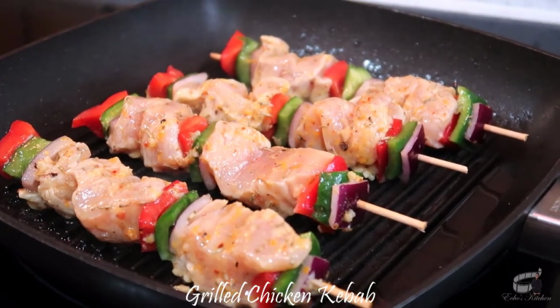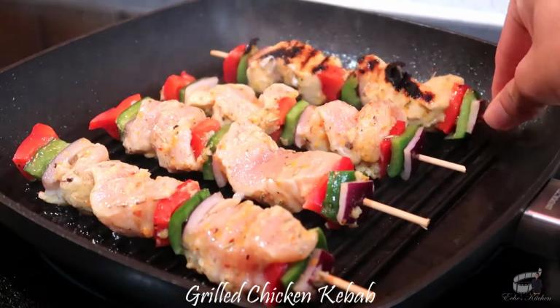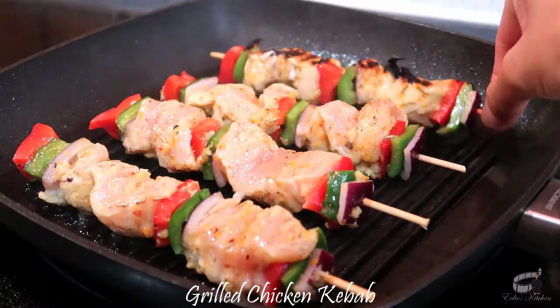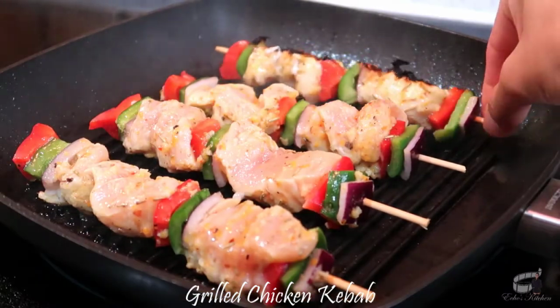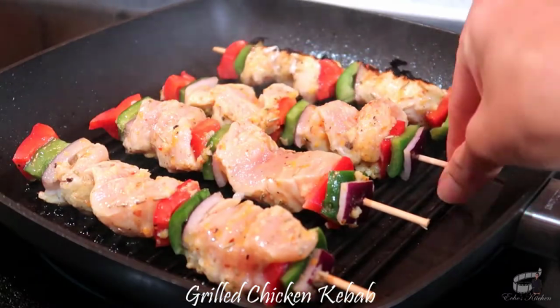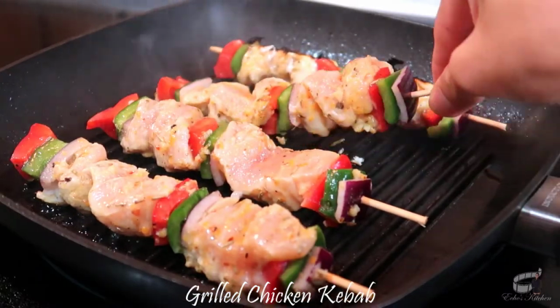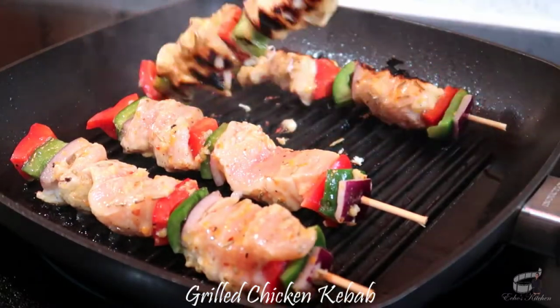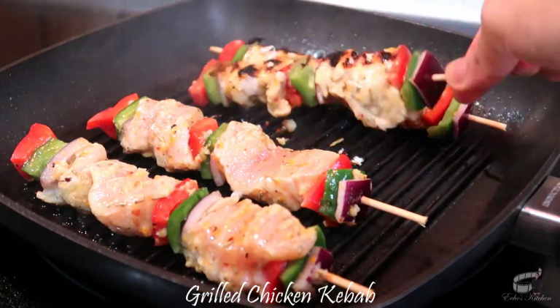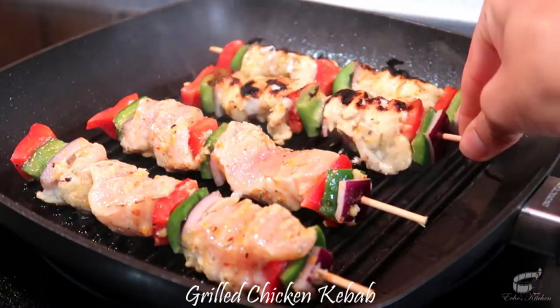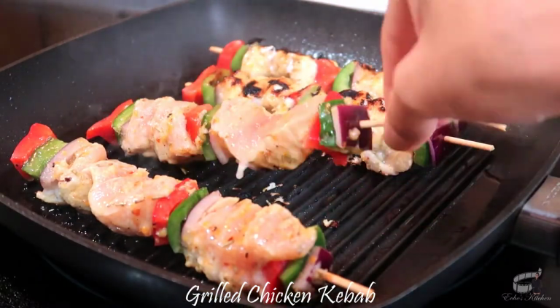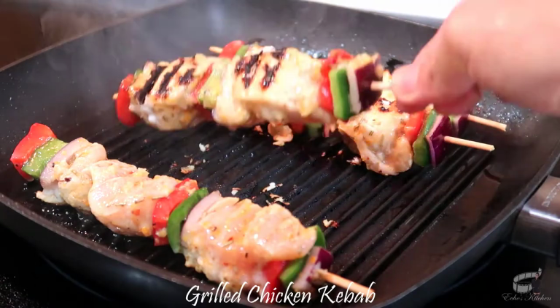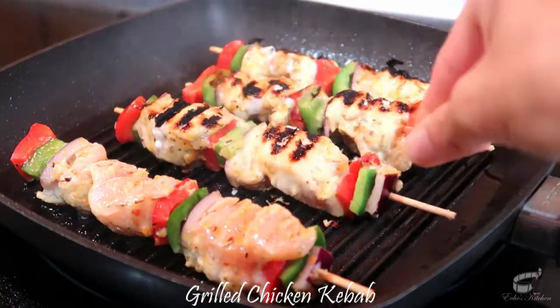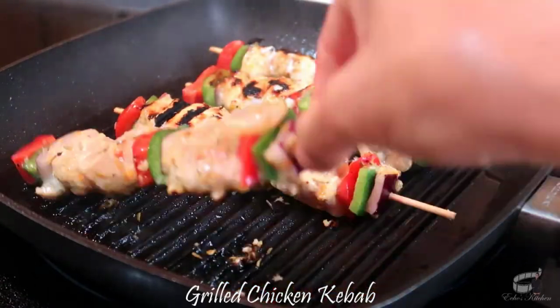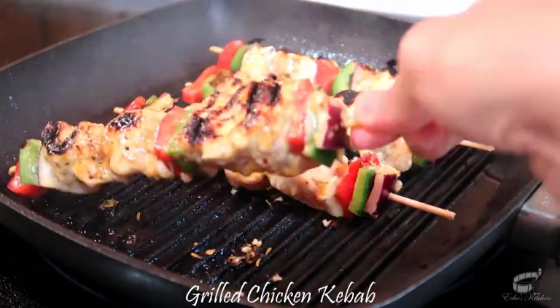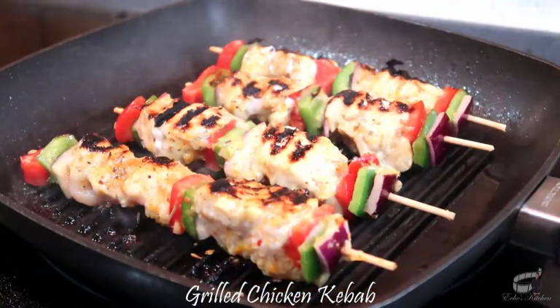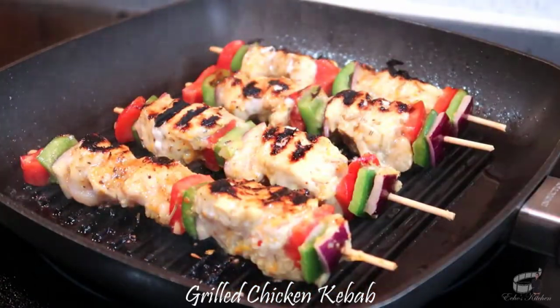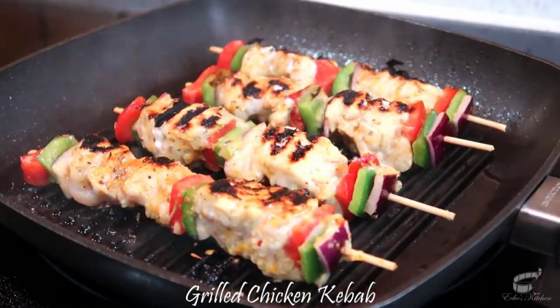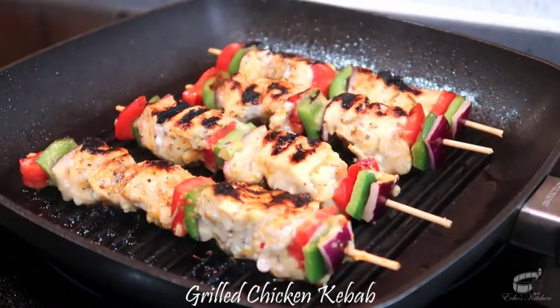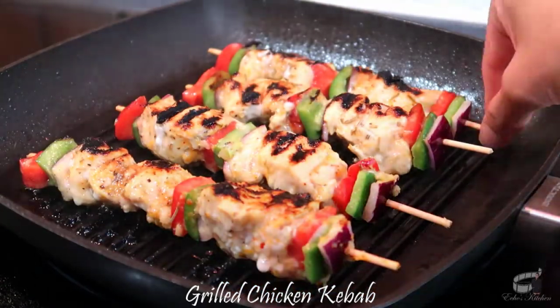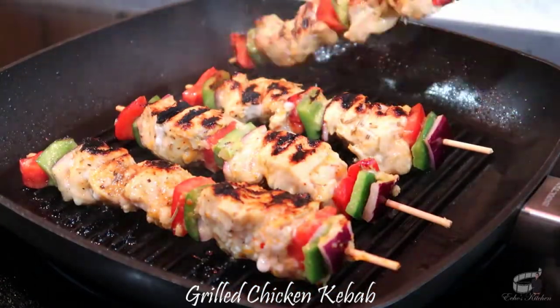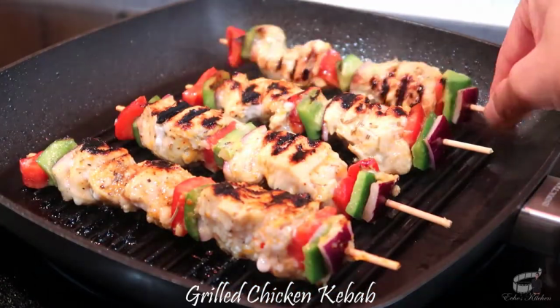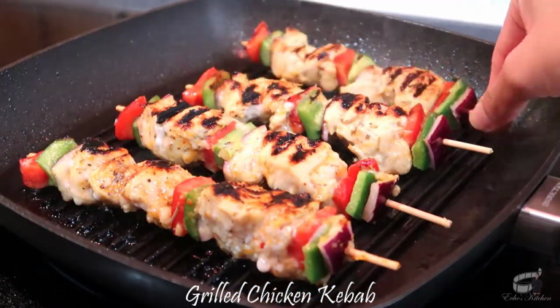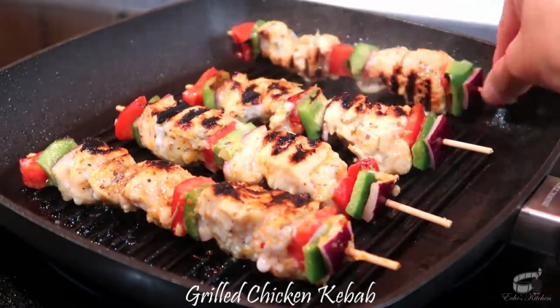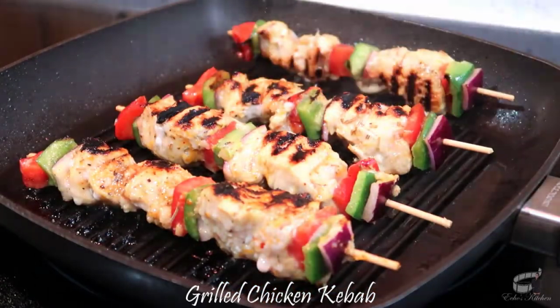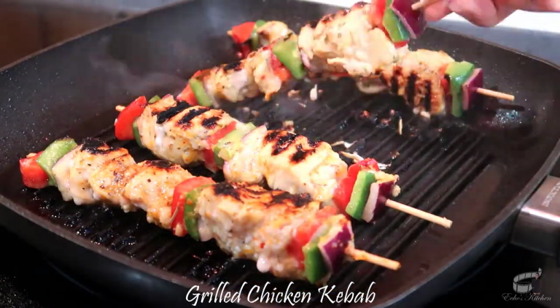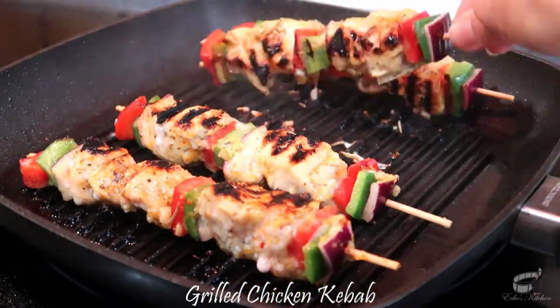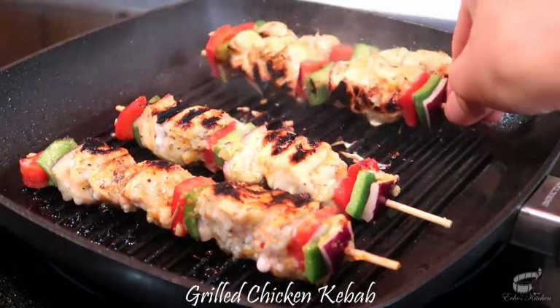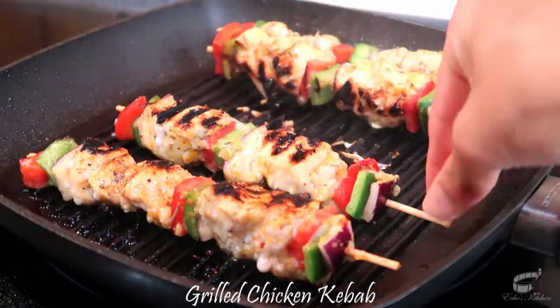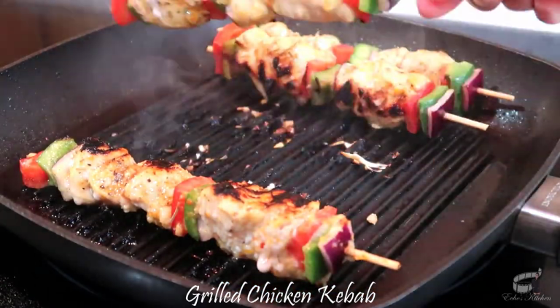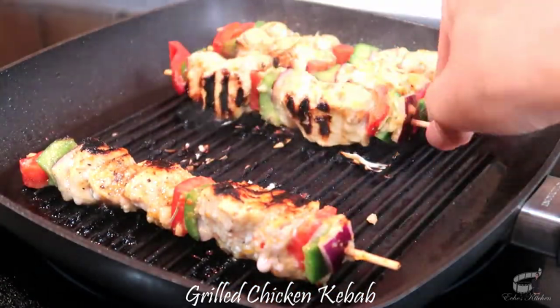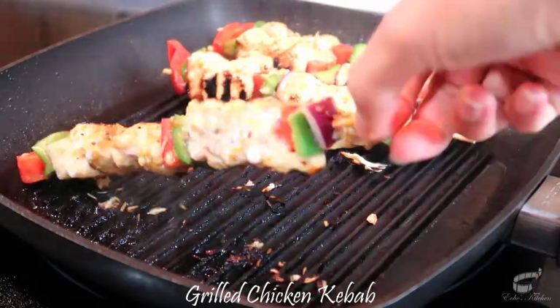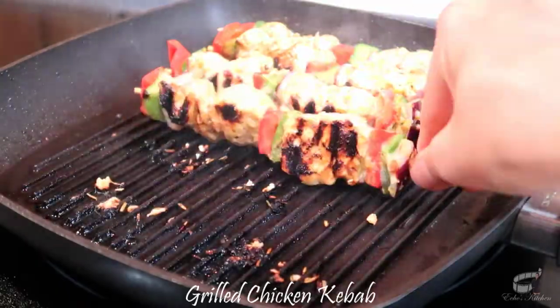Another great thing about this dish is that you can also replace chicken with shrimp. And if you're not a fan of bell peppers, try tomatoes and mushrooms as an alternative.